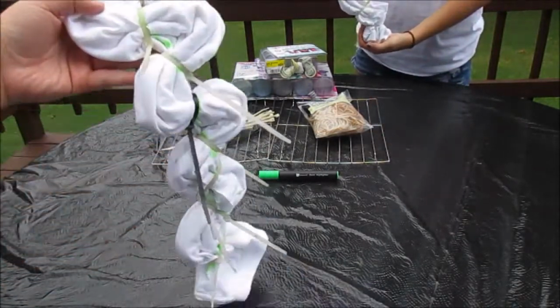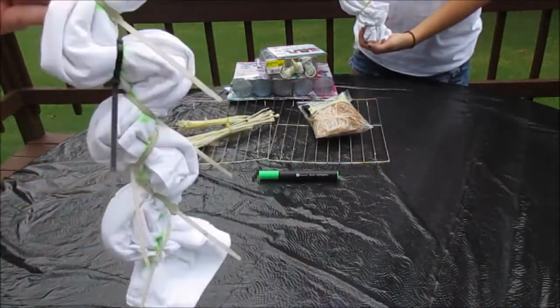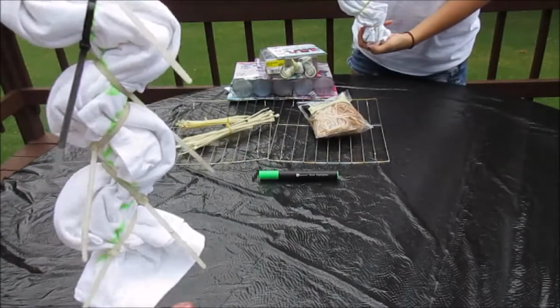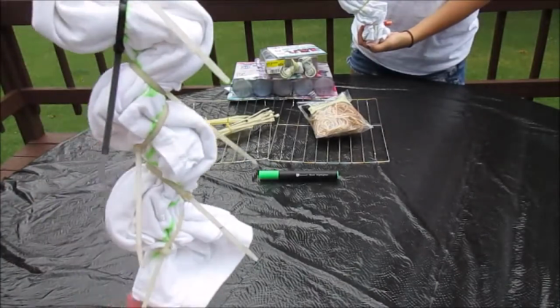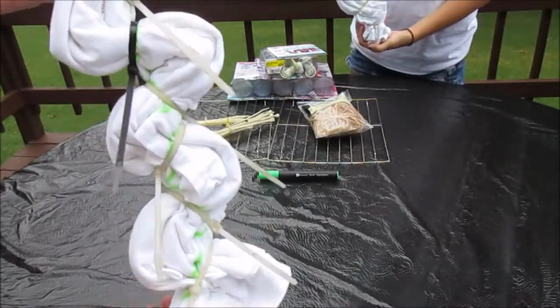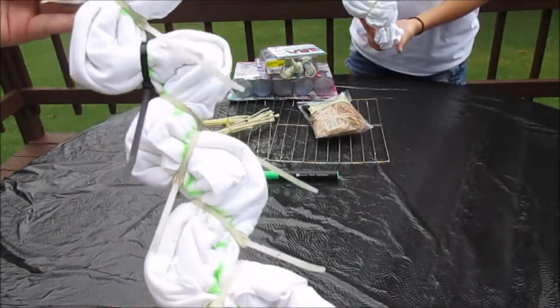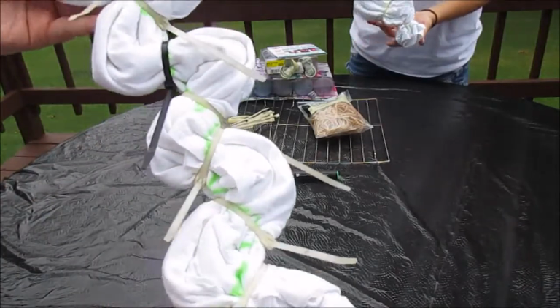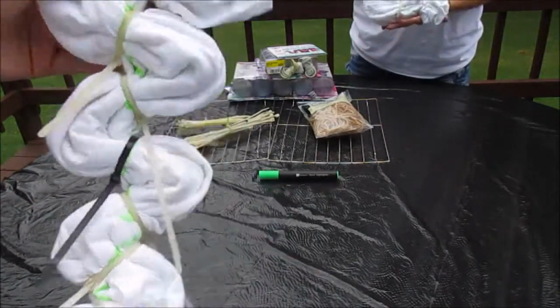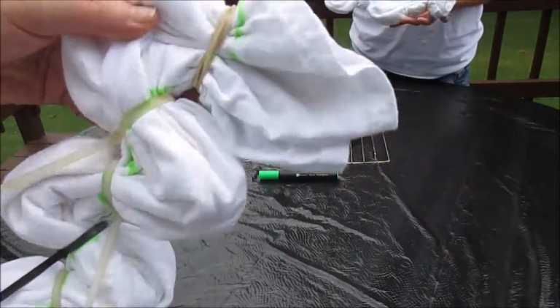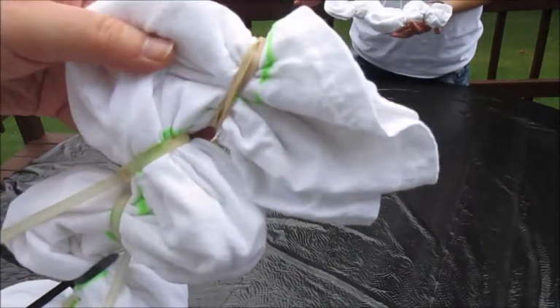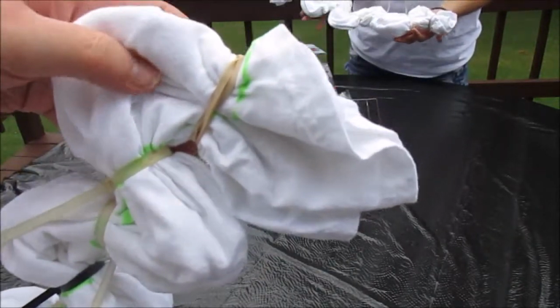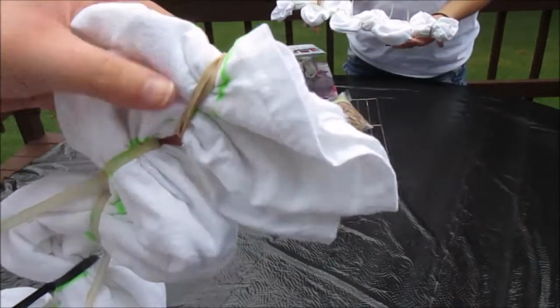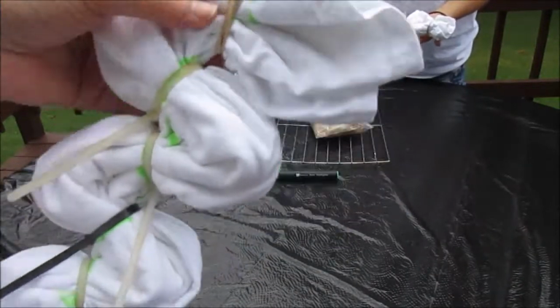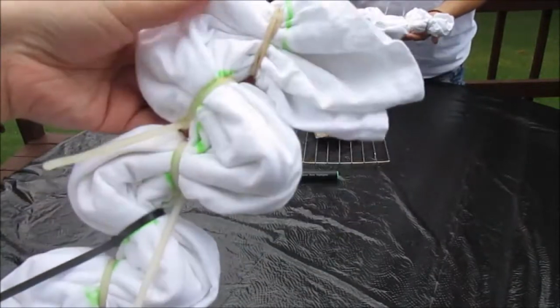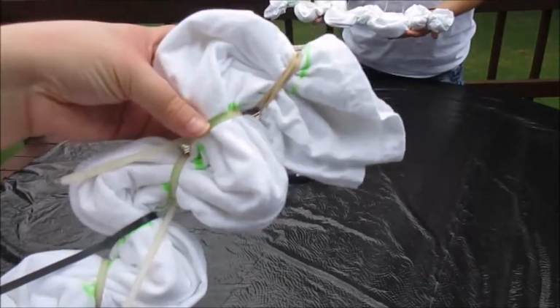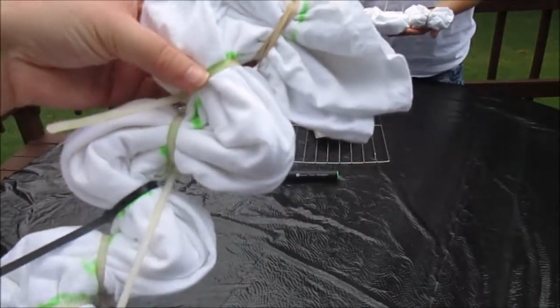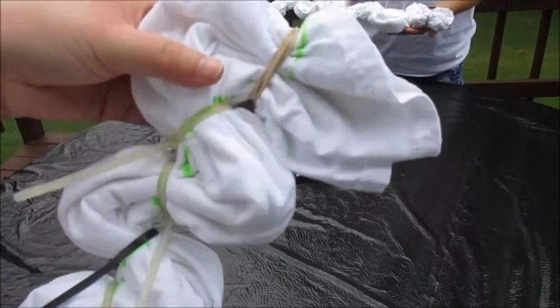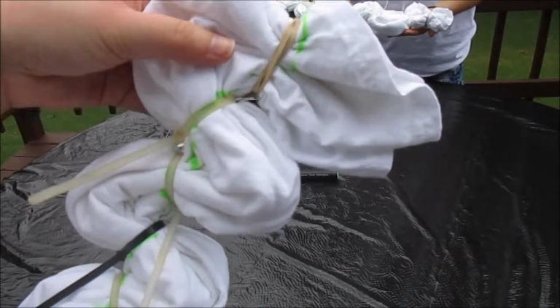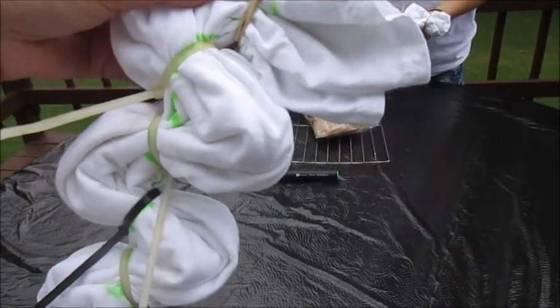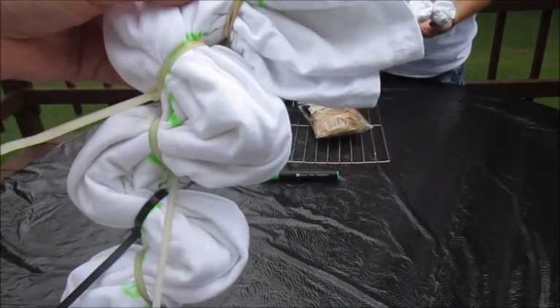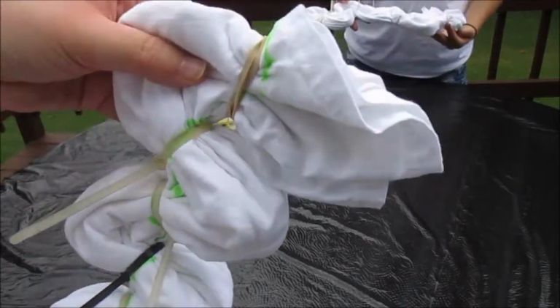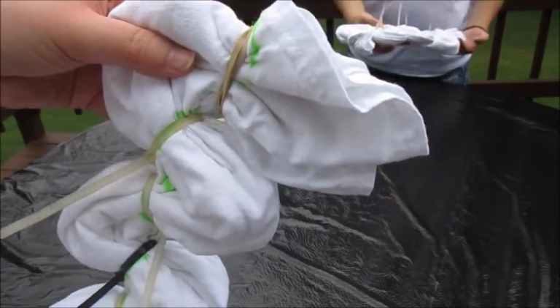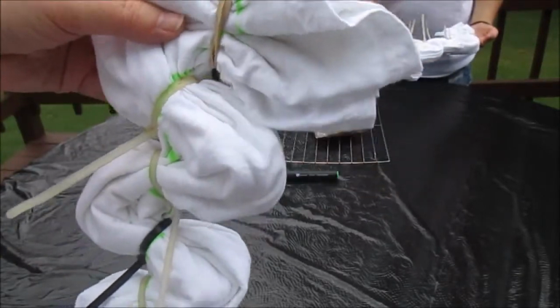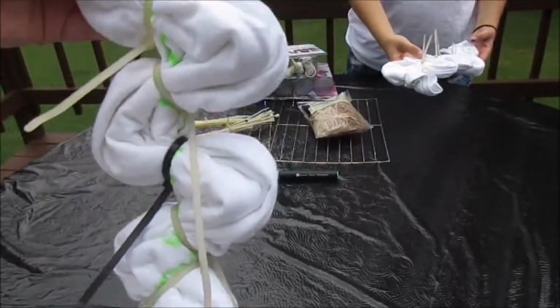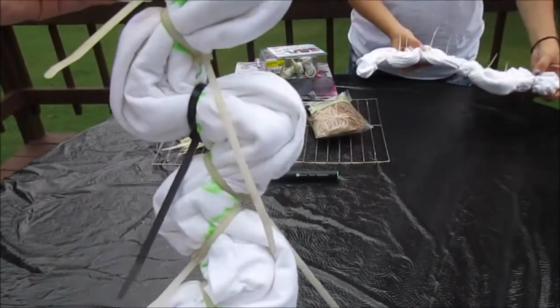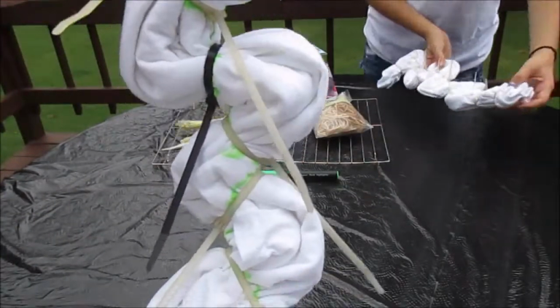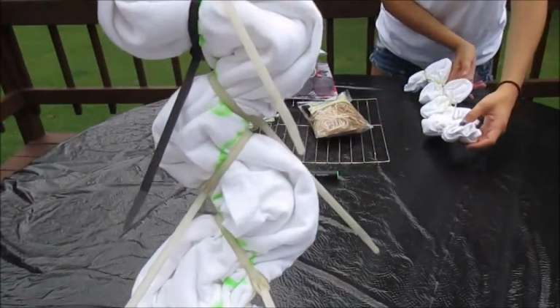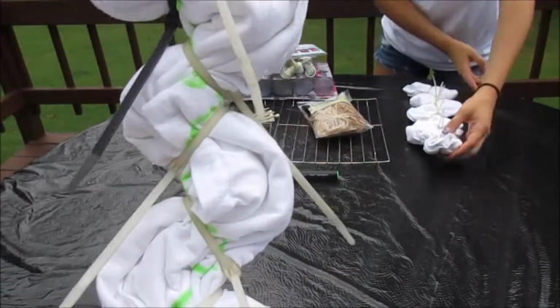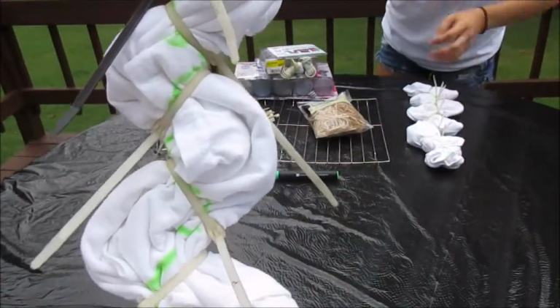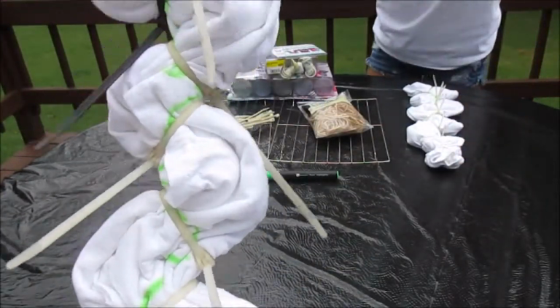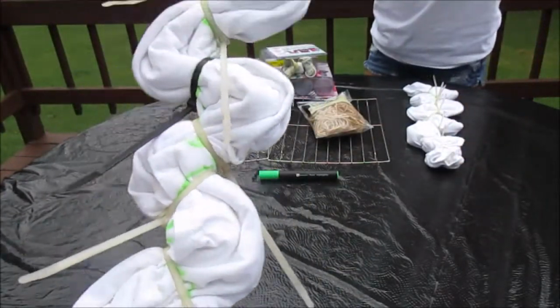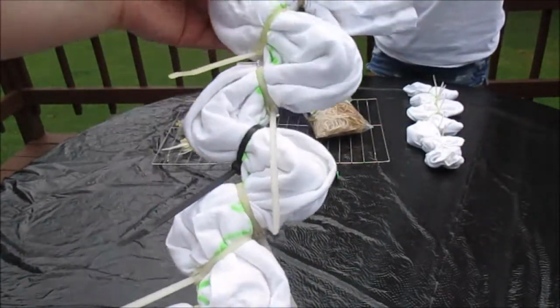We also laid out a garbage bag as our workspace. Here we are showing you what the end result will look like — we will have it on the side for reference.